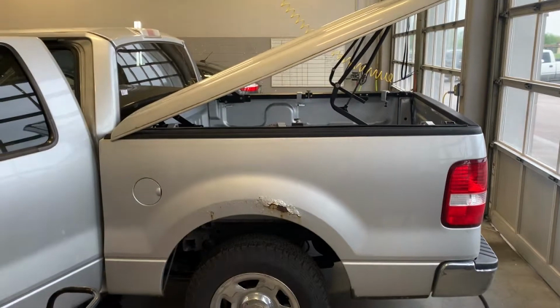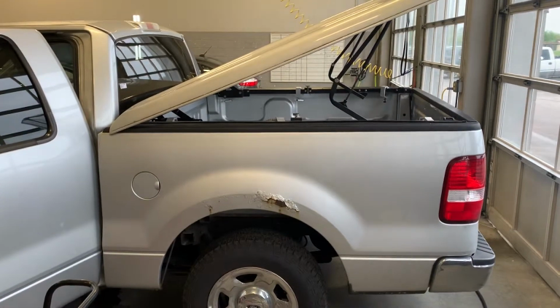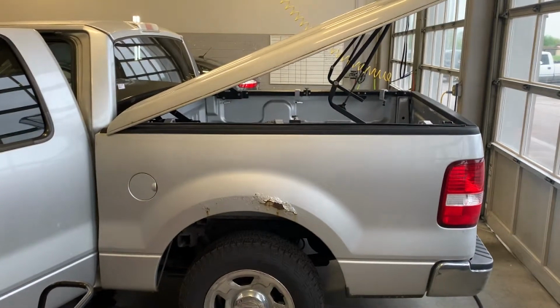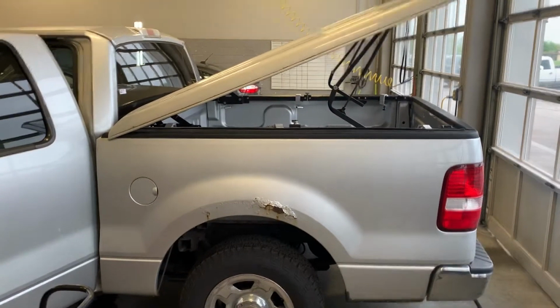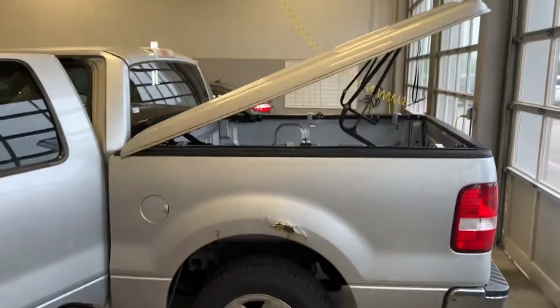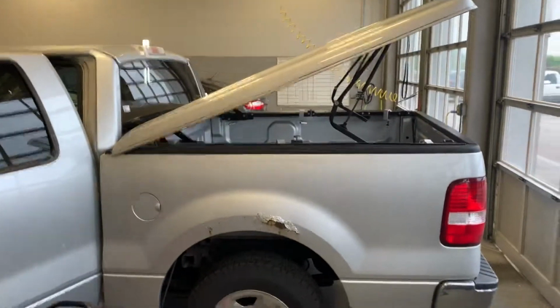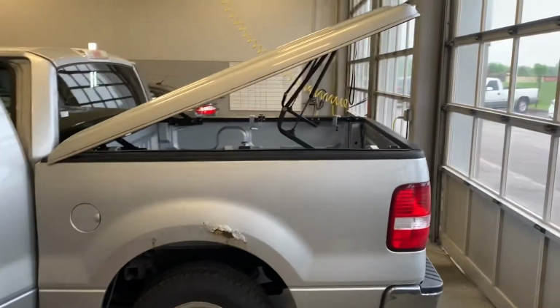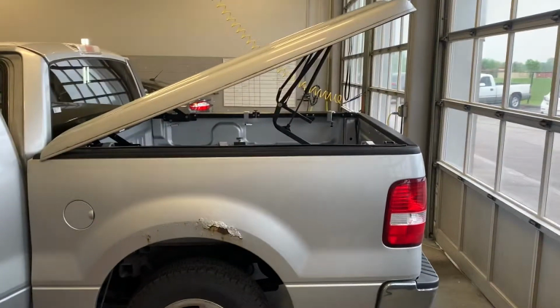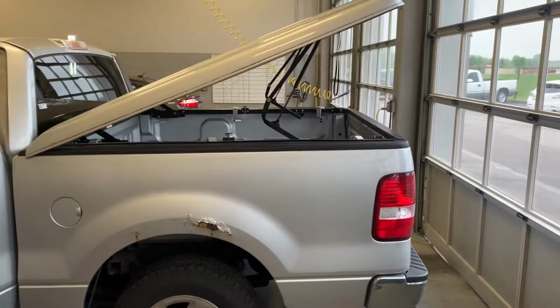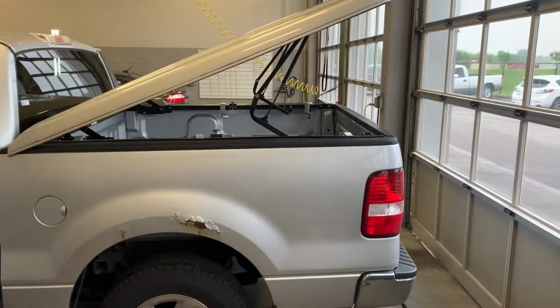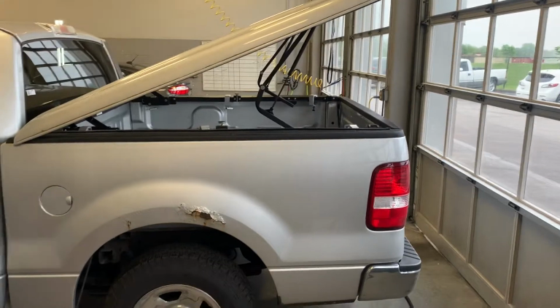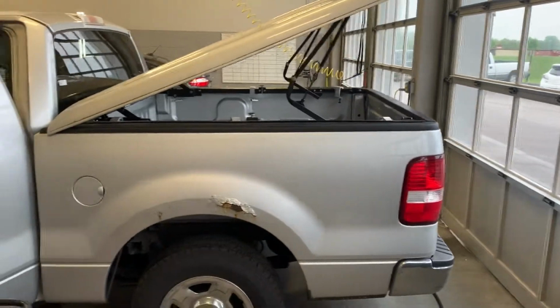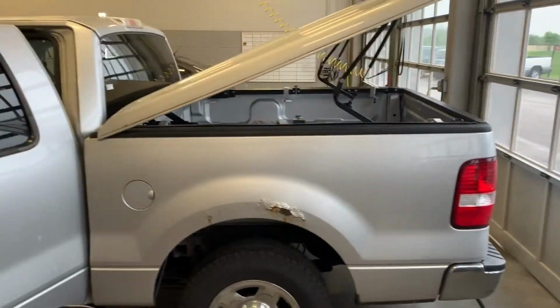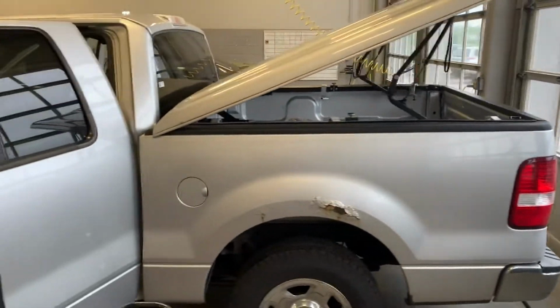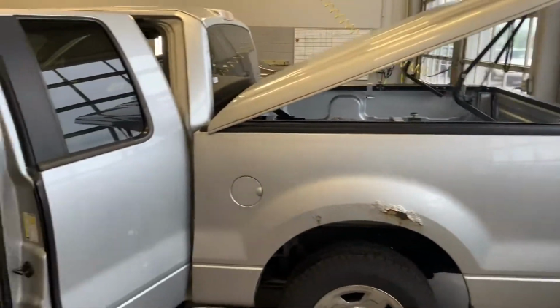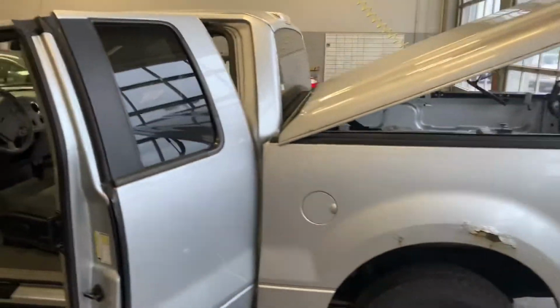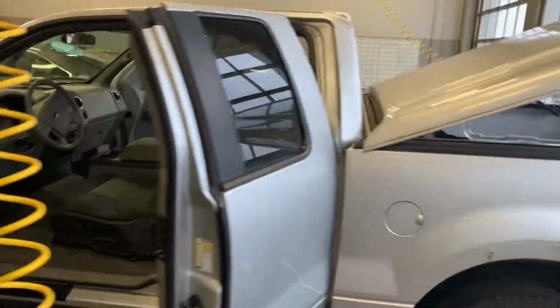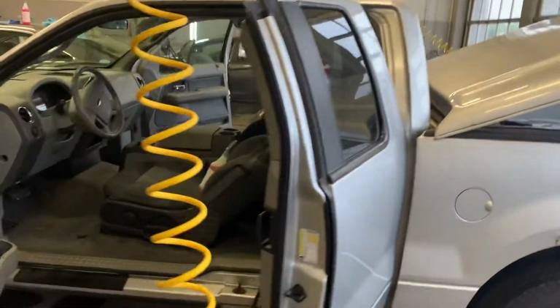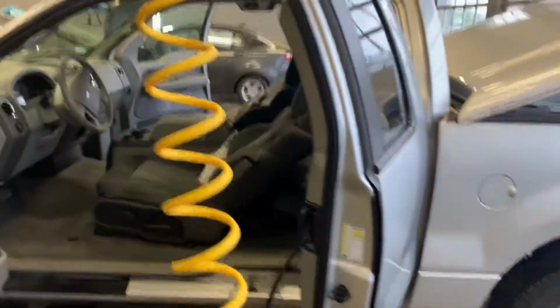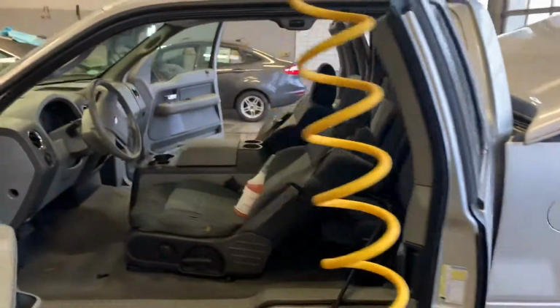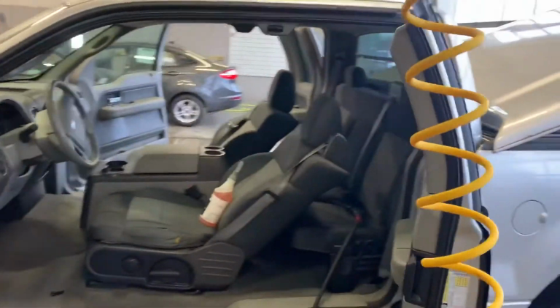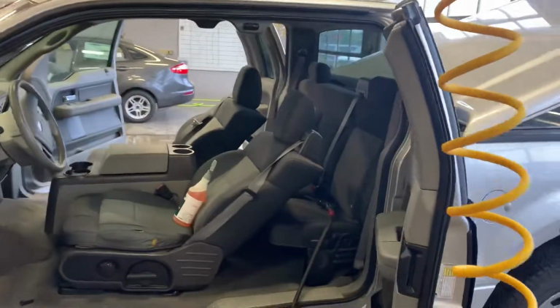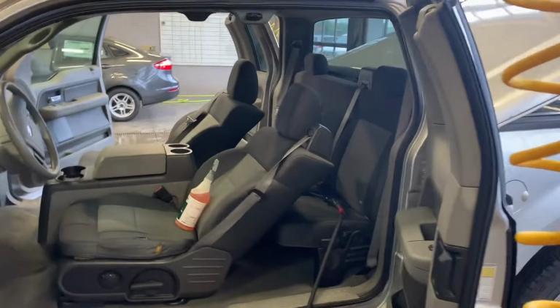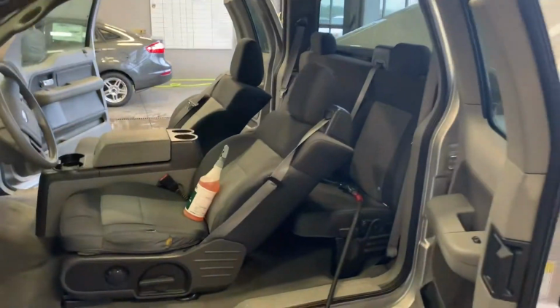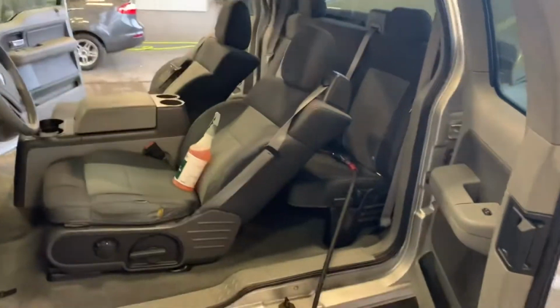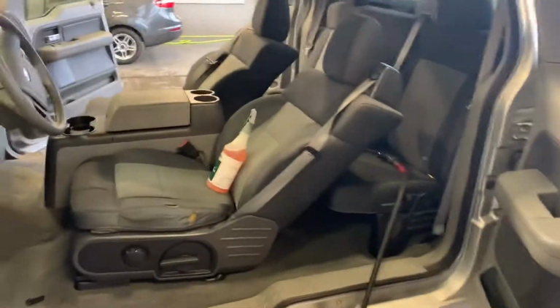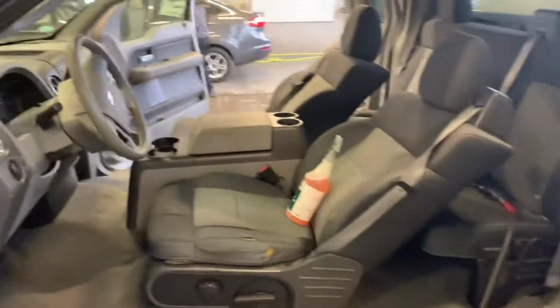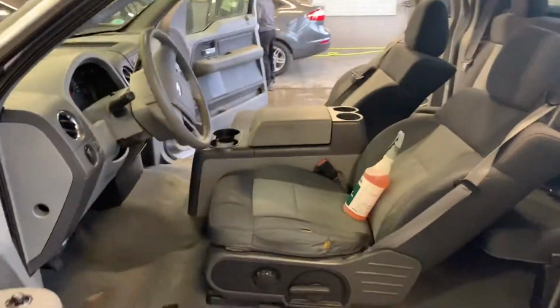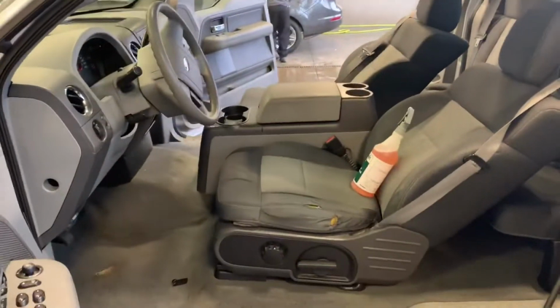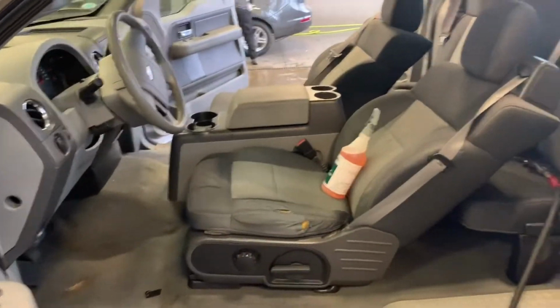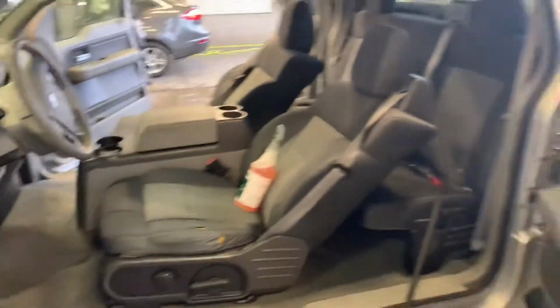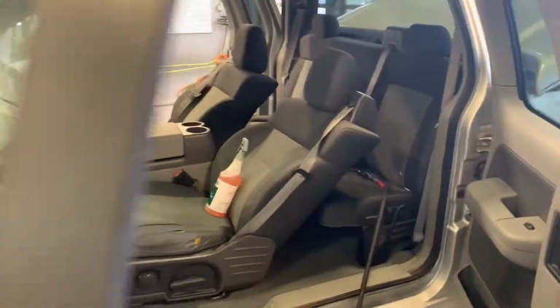Good morning, my name is Michael Starnes with Bill Estes Ford. I'm going to do a quick walk around video for you on this 2007 F-150. It is currently in our detail department right now, getting cleaned up. They'll have this thing looking good as new once they're finished with it.